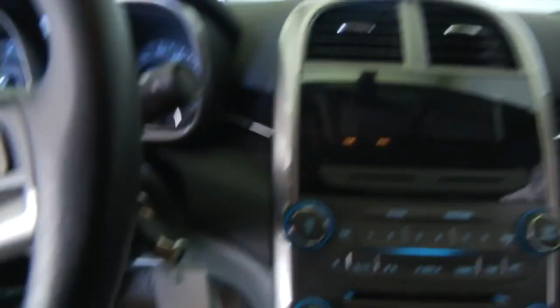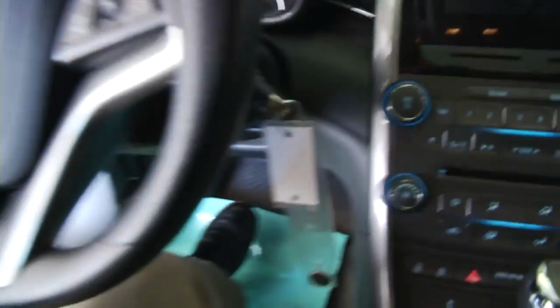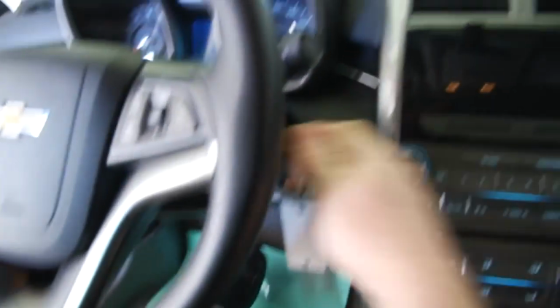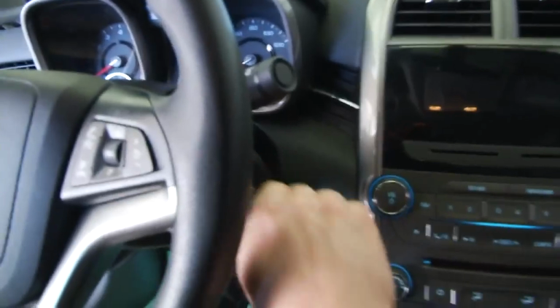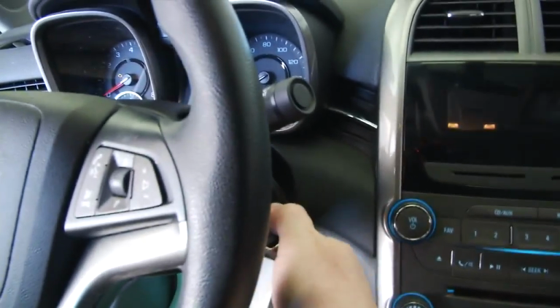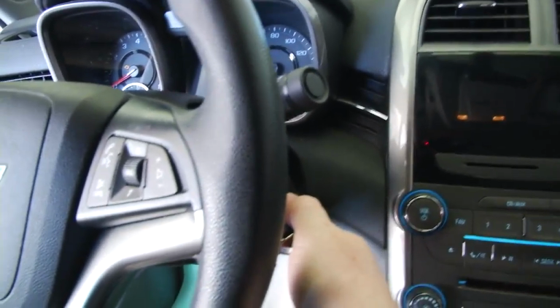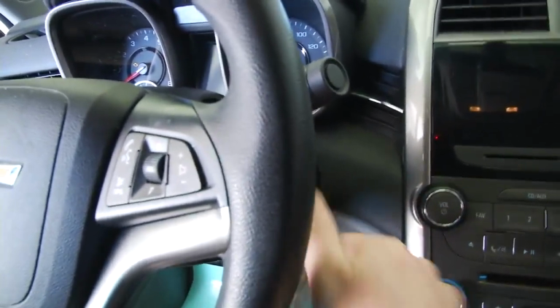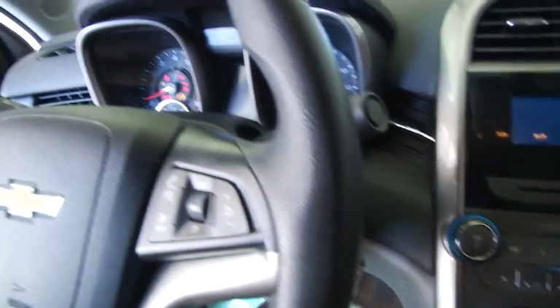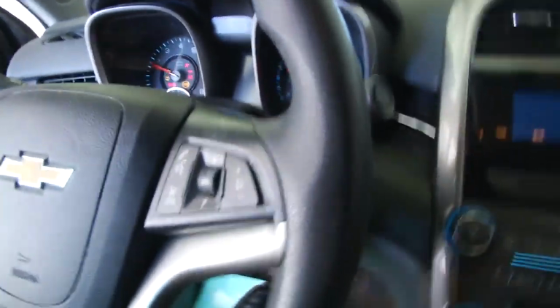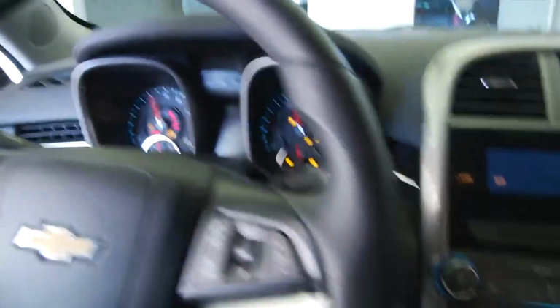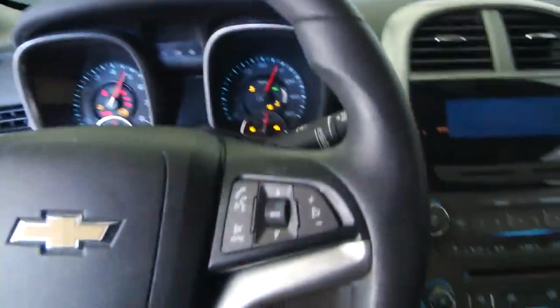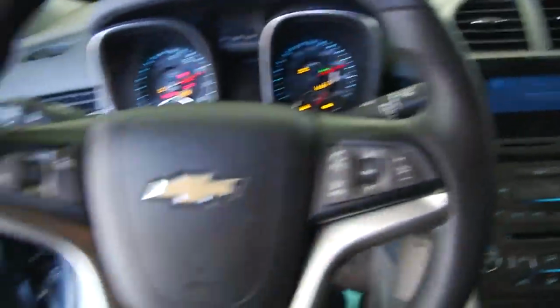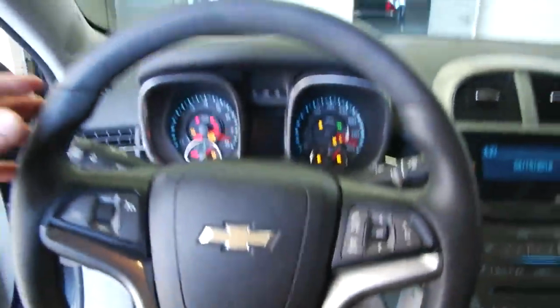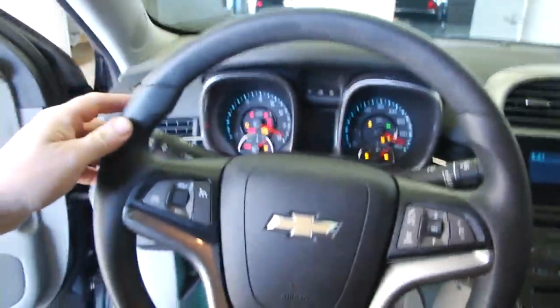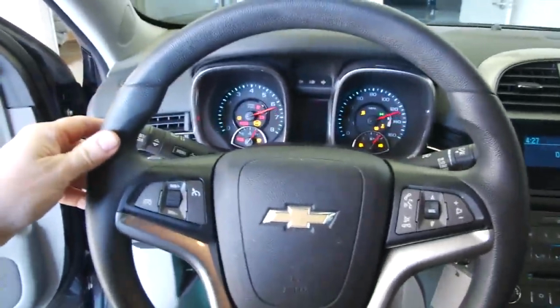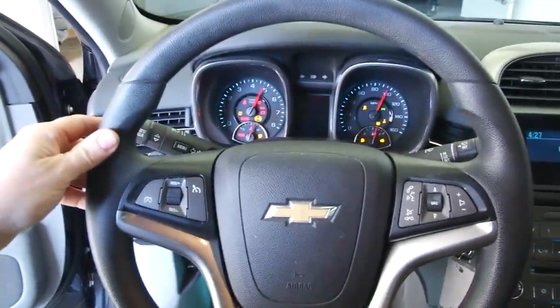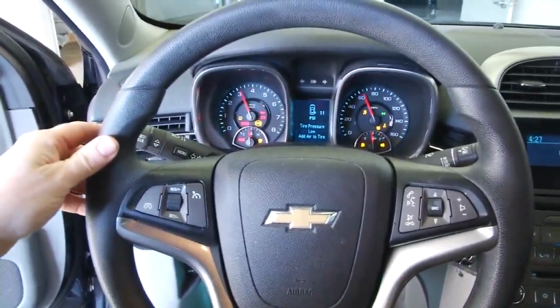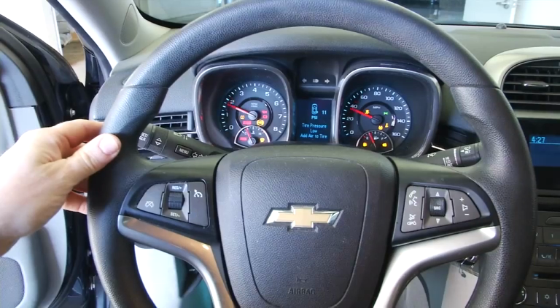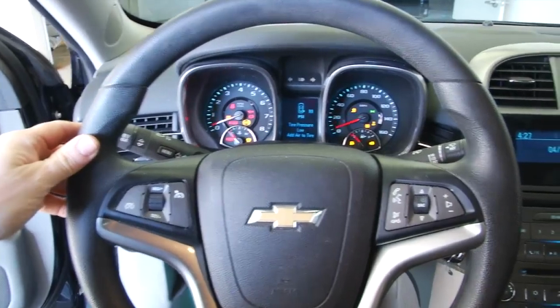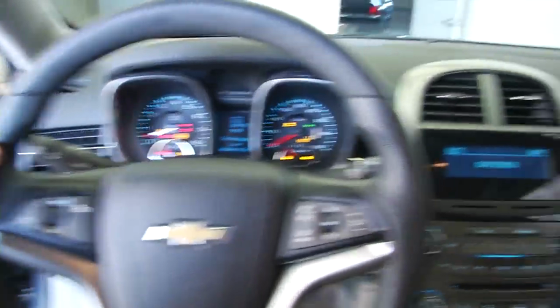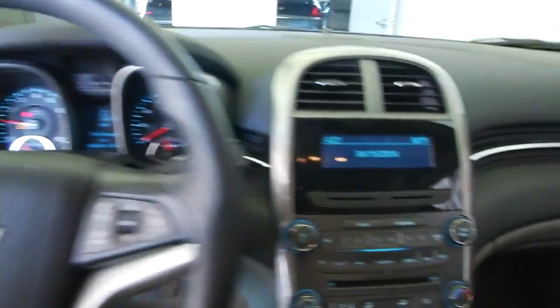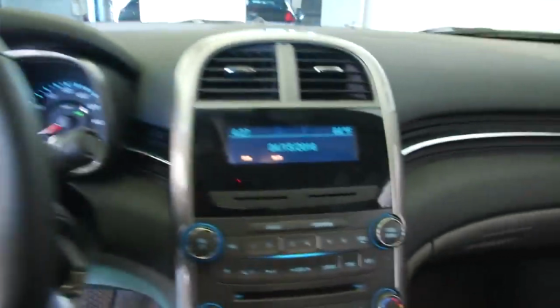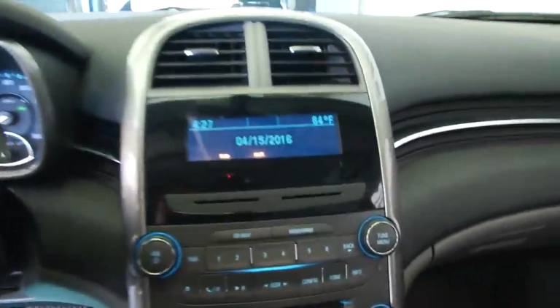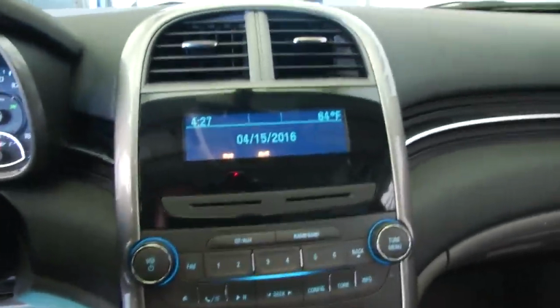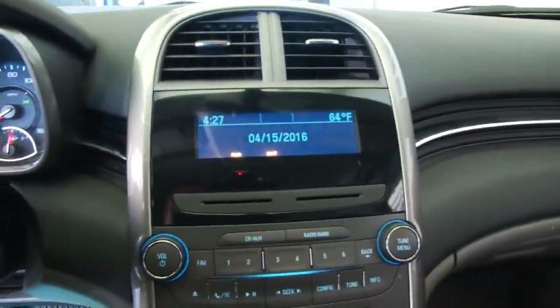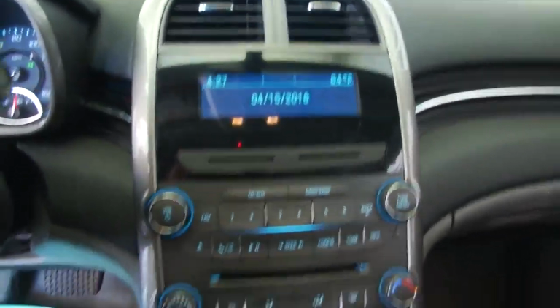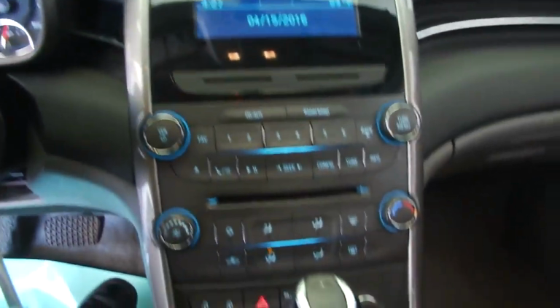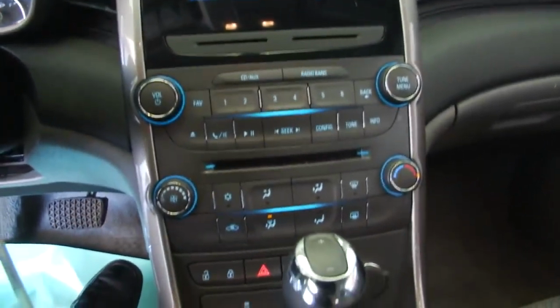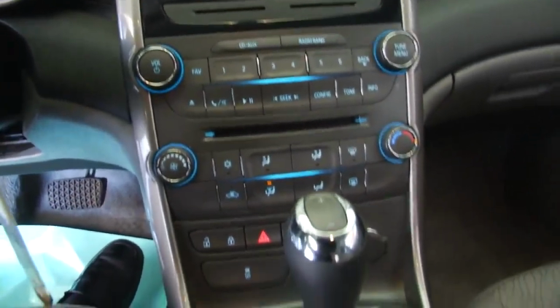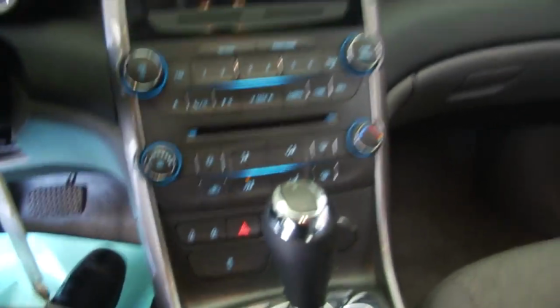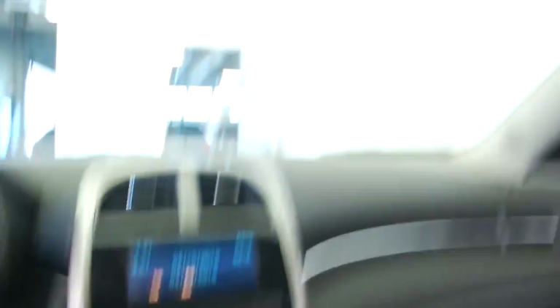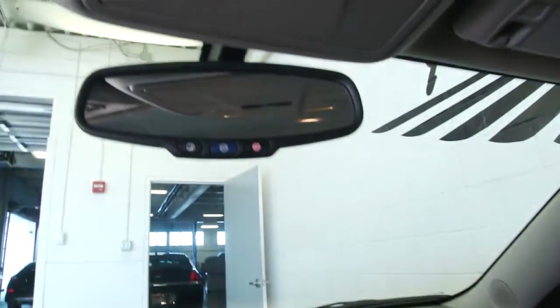As we start it up, audio controls and cruise control are mounted on the steering wheel. AM, FM, and XM radio is available with a subscription. OnStar is available as well.